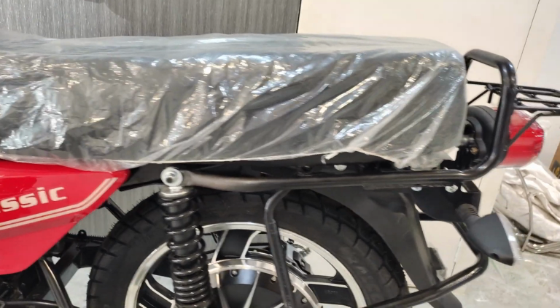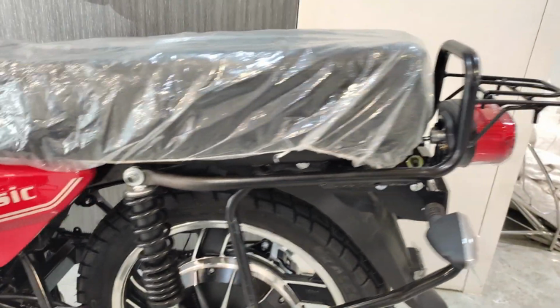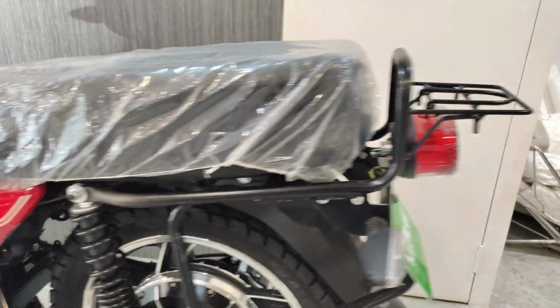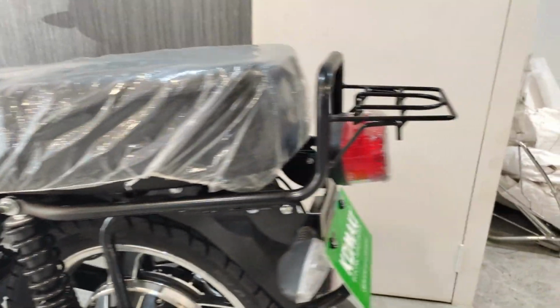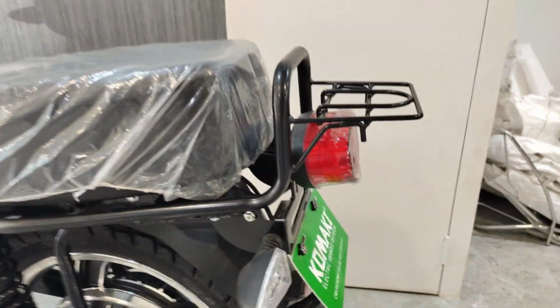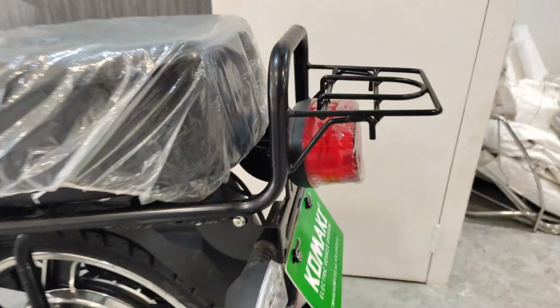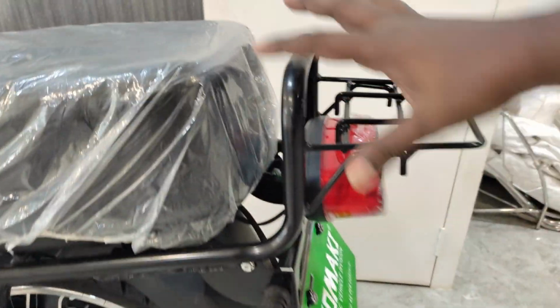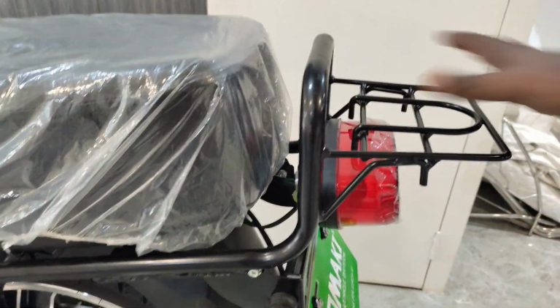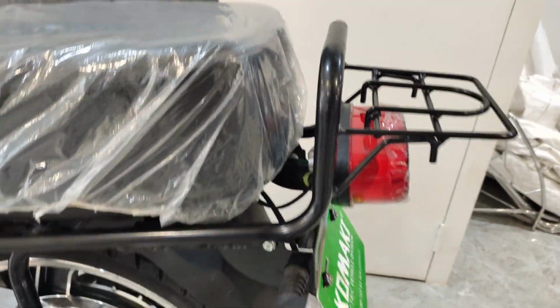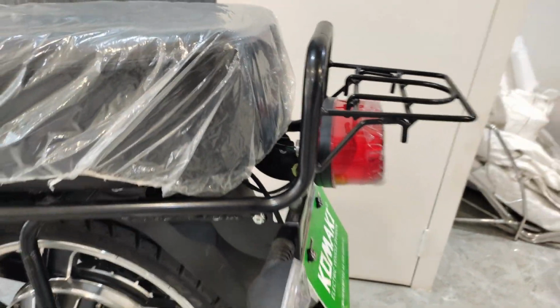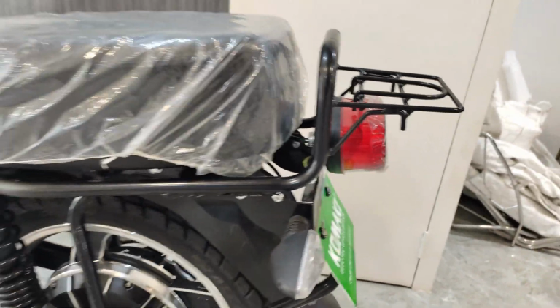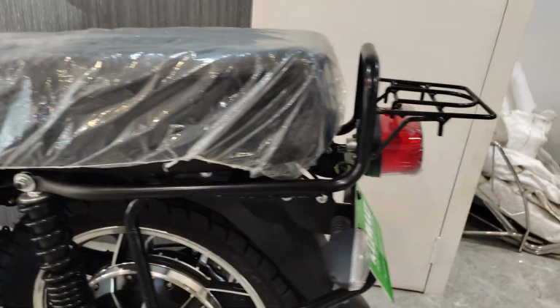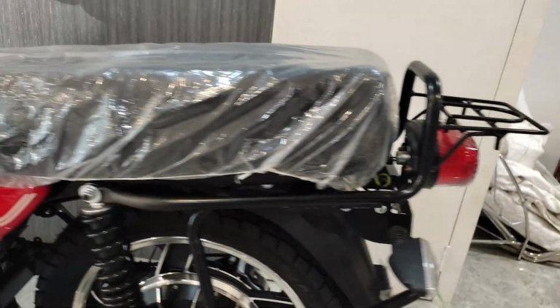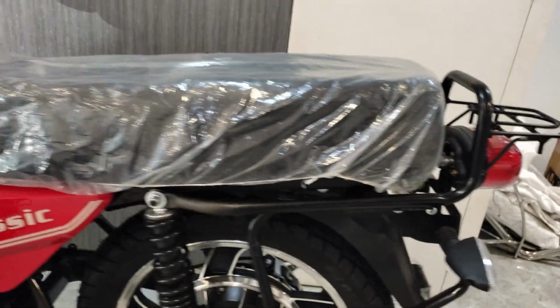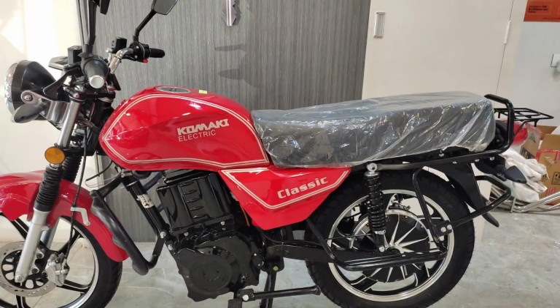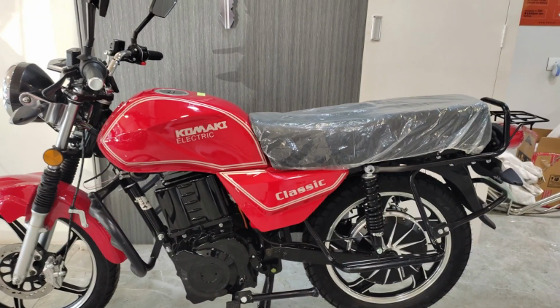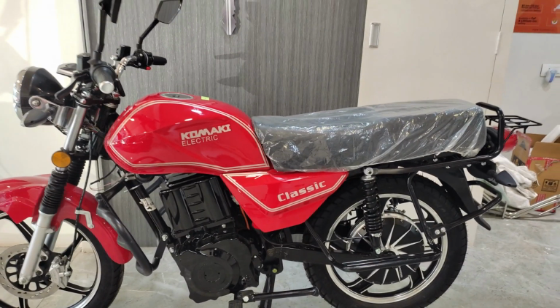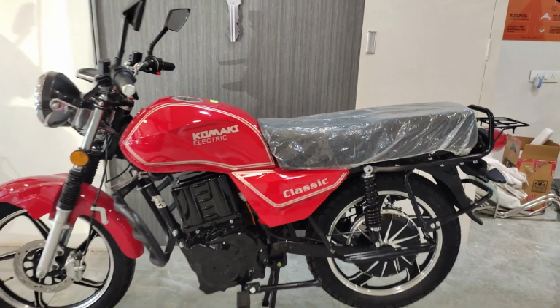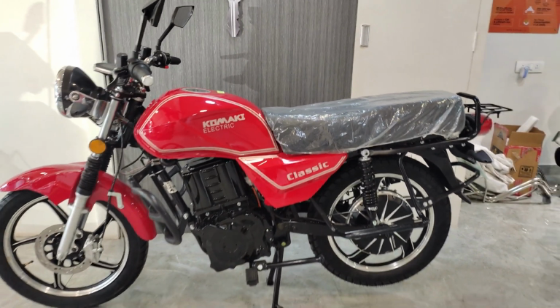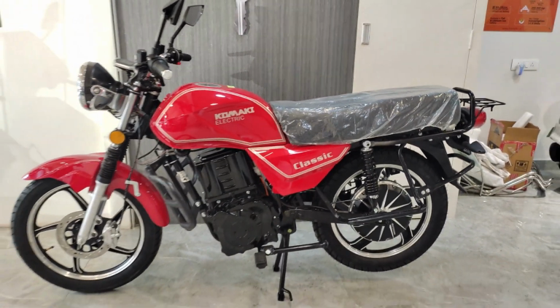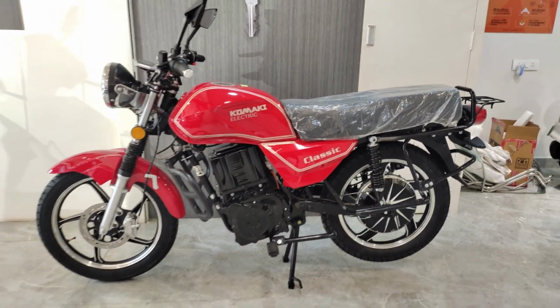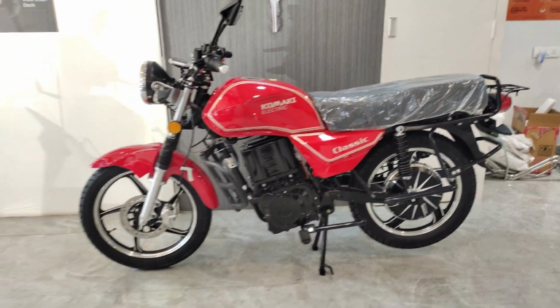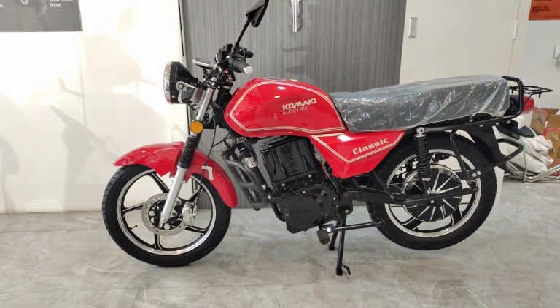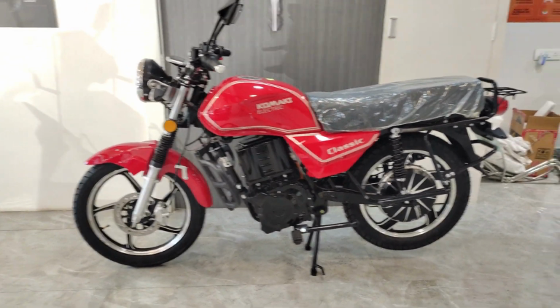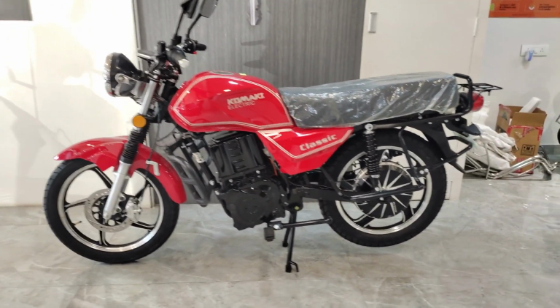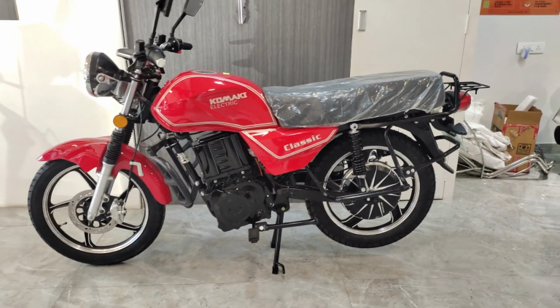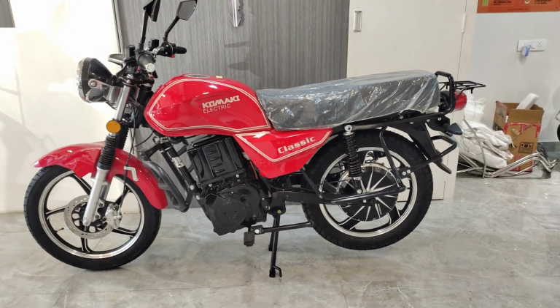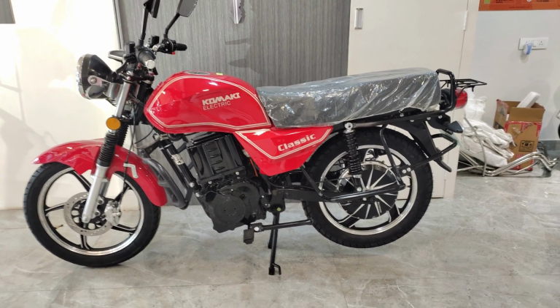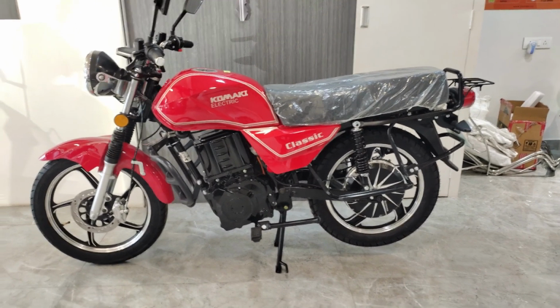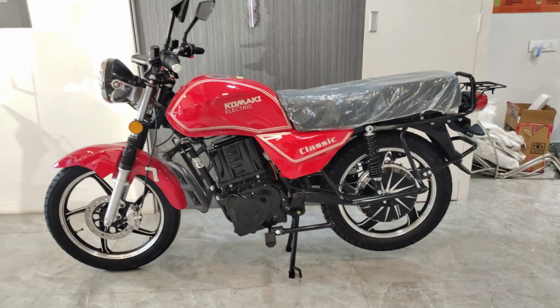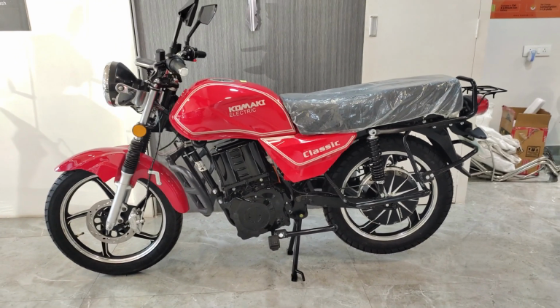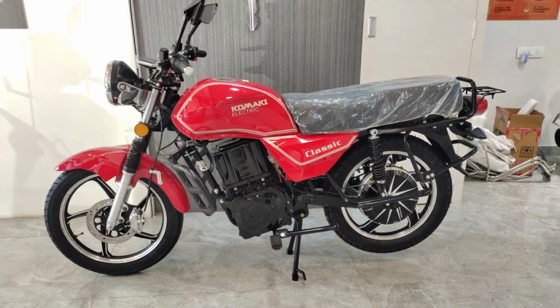This bike is going to be seen as a gravel type in a classic look. Now let's see this bike a little further — you will come to a clear understanding. This bike looks like a Yamaha RX100.